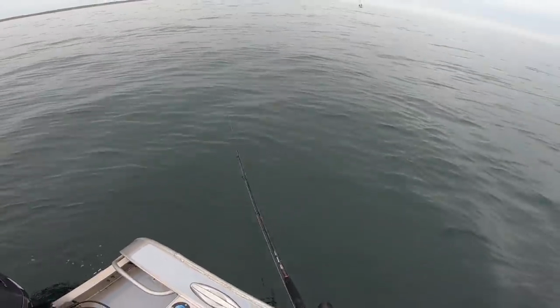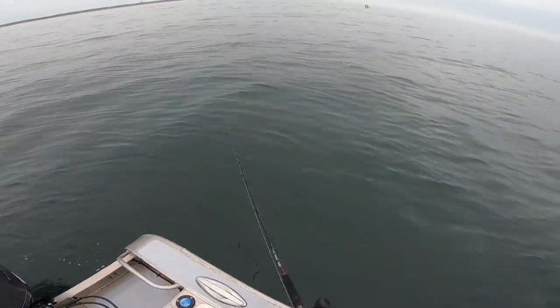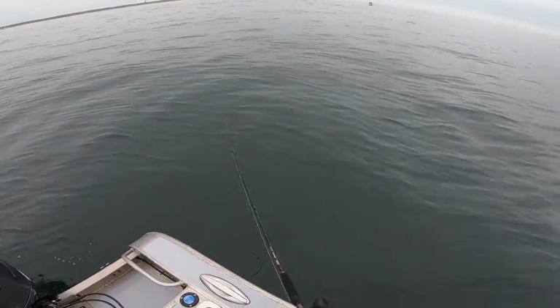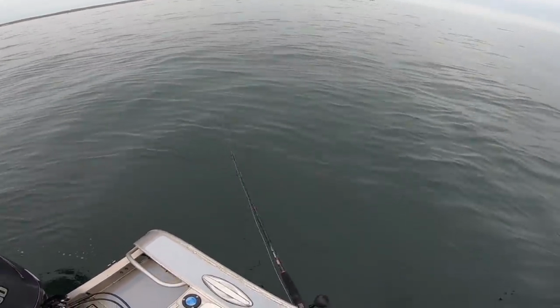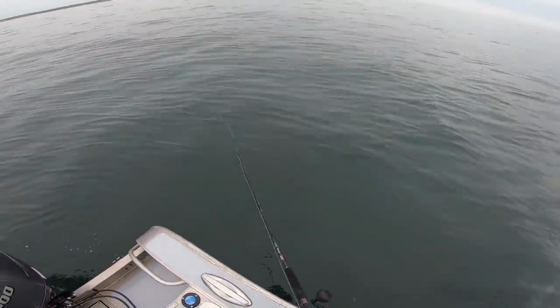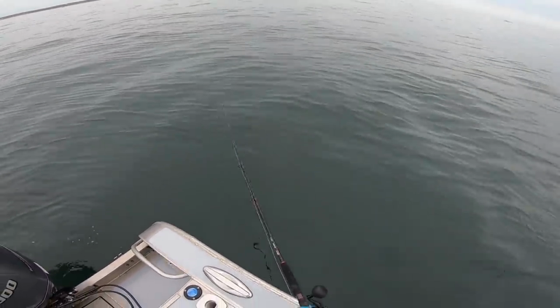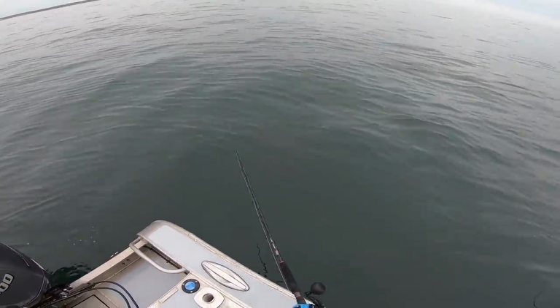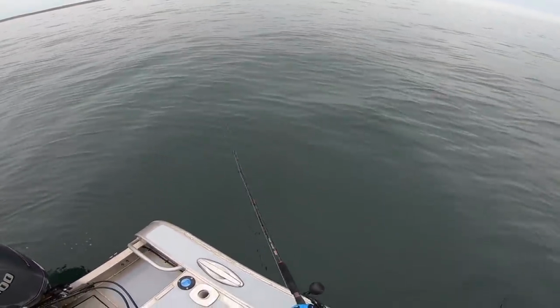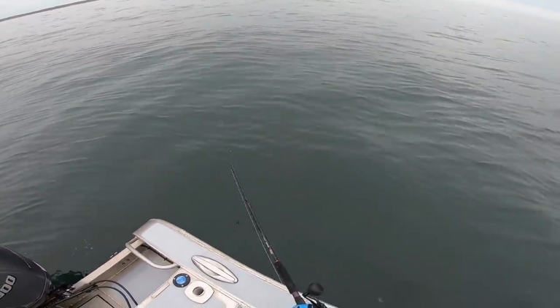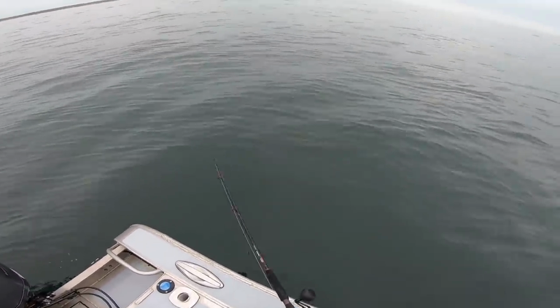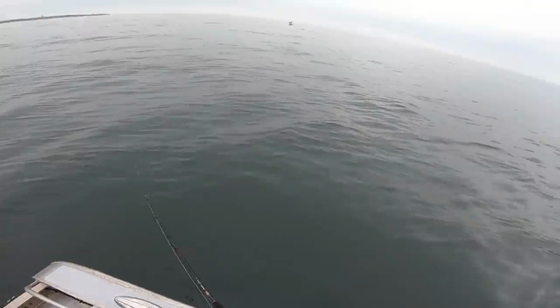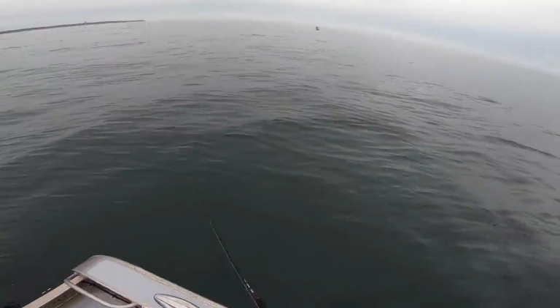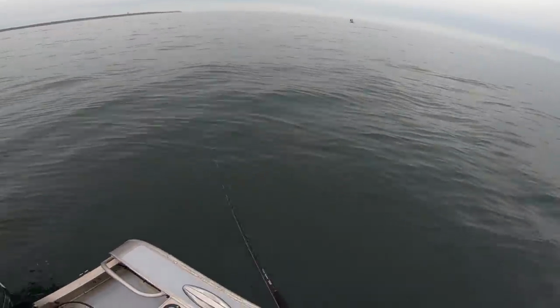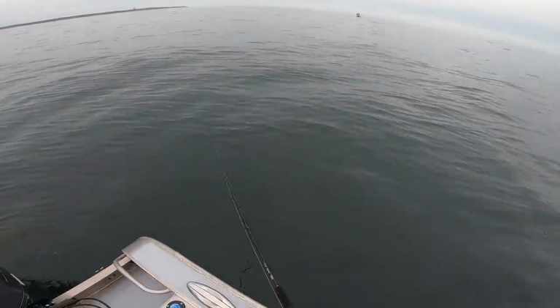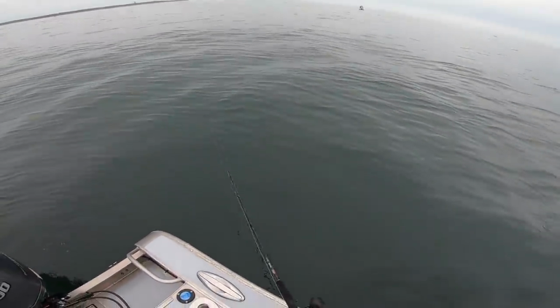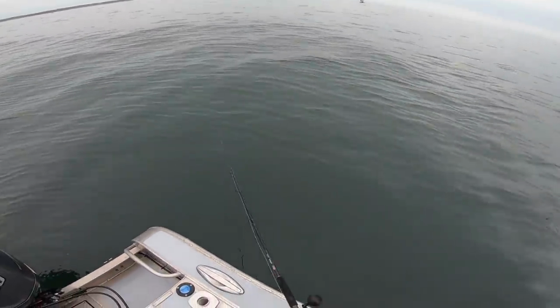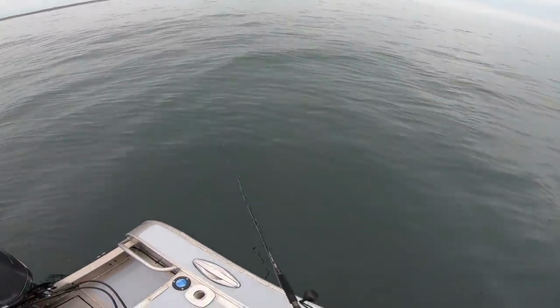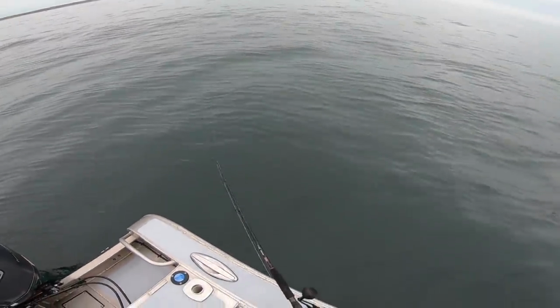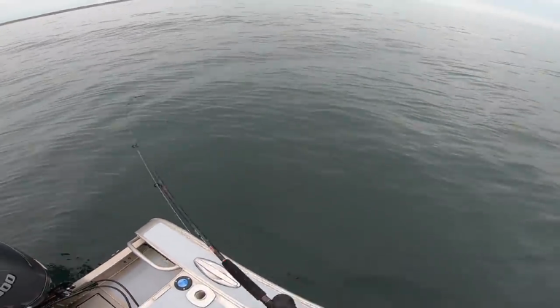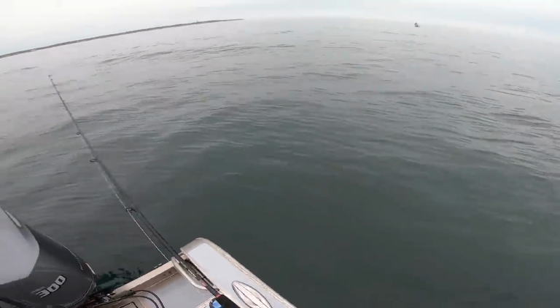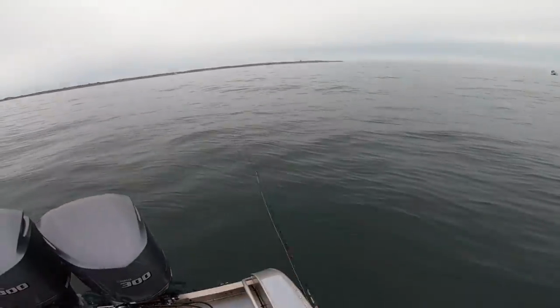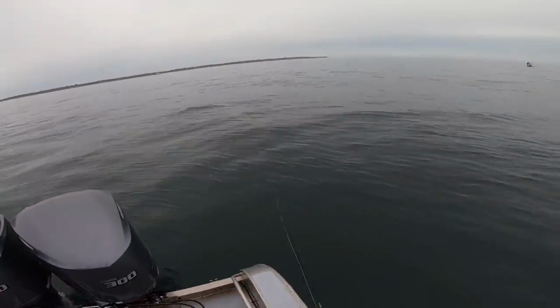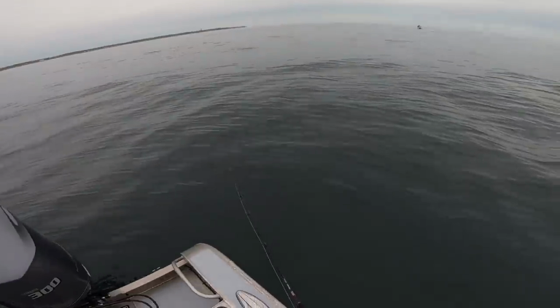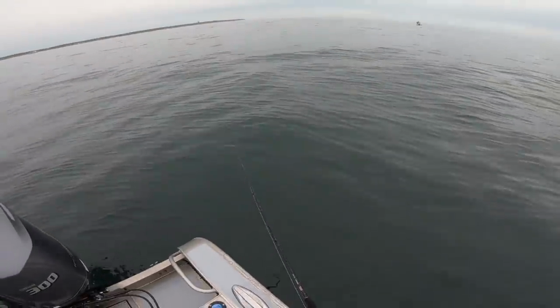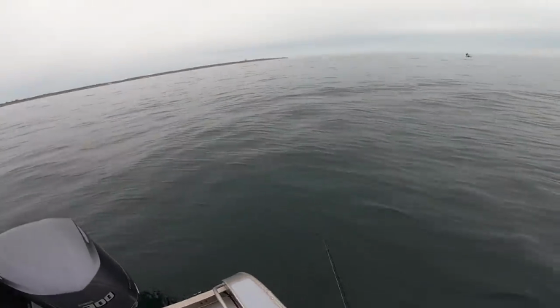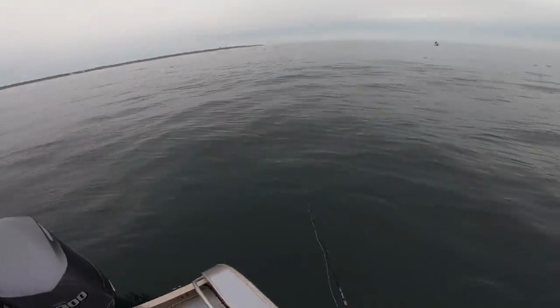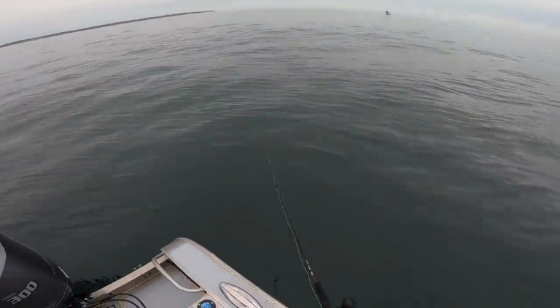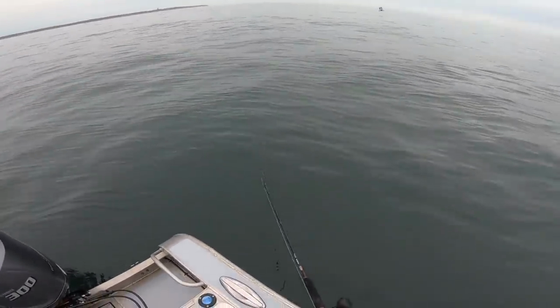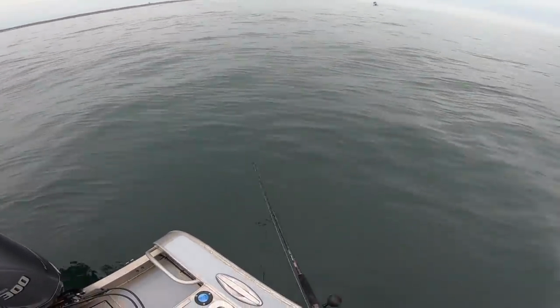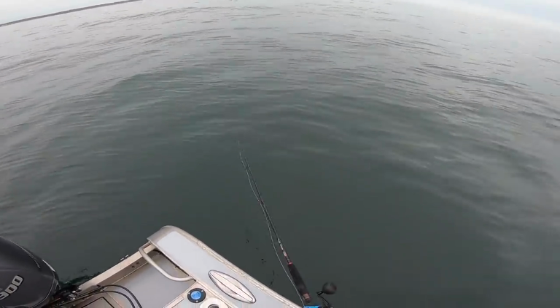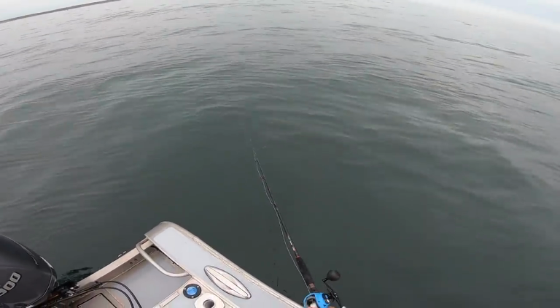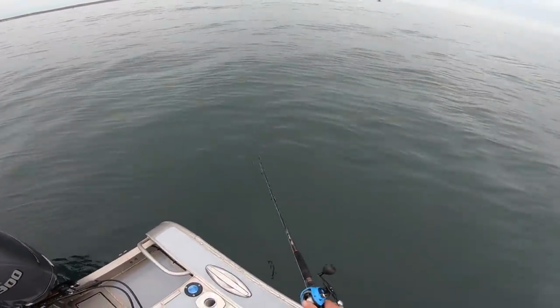We were plagued by a slow drift speed throughout most of the trip, so not covering ground over sparsely scattered fish is a bad combination. We ended up with four keepers and a lot of shorts. Hopefully it's going to get better. Okay, here we go with an interesting fish.